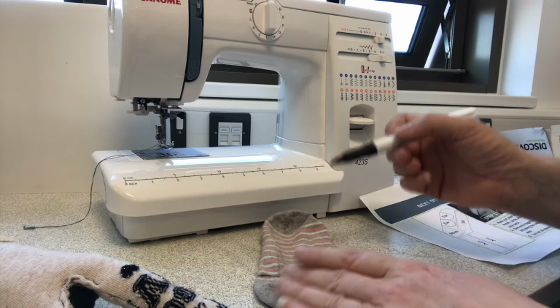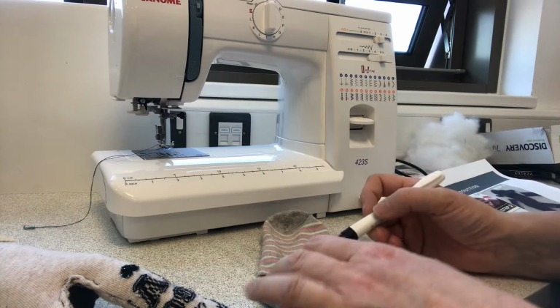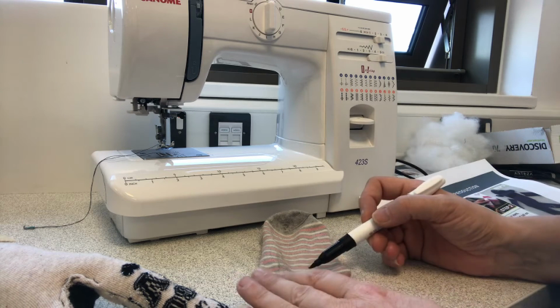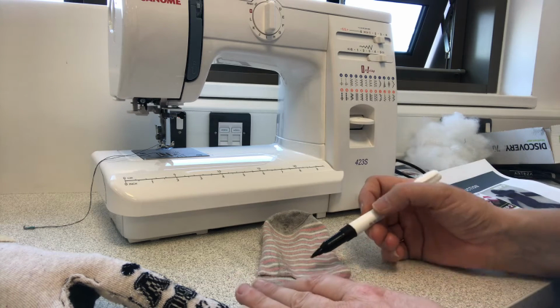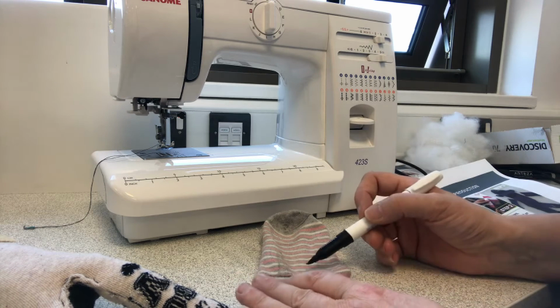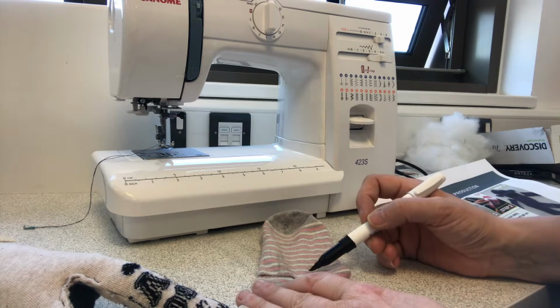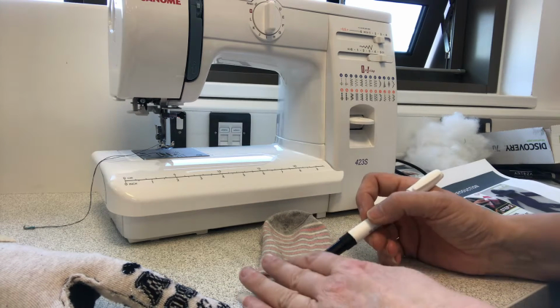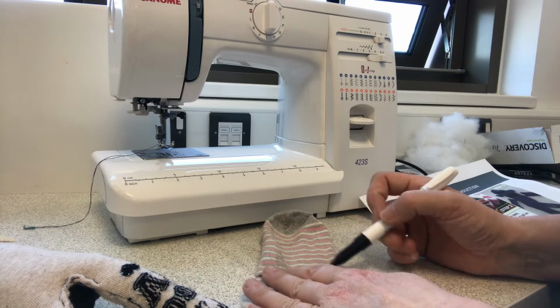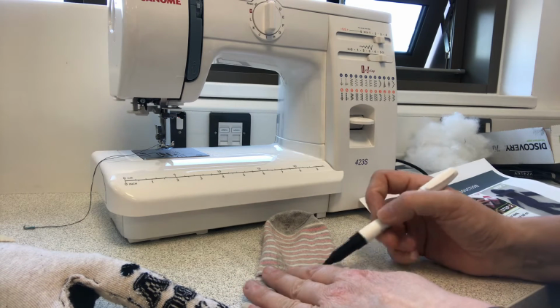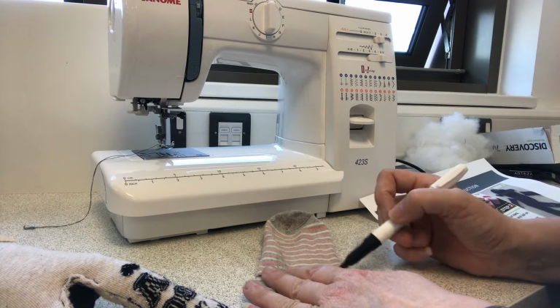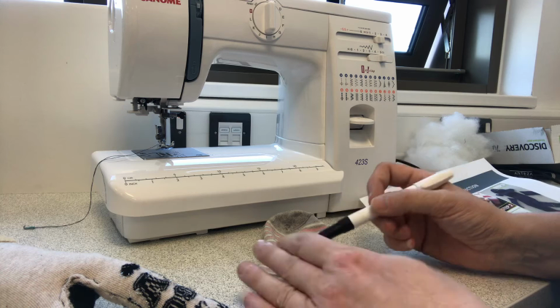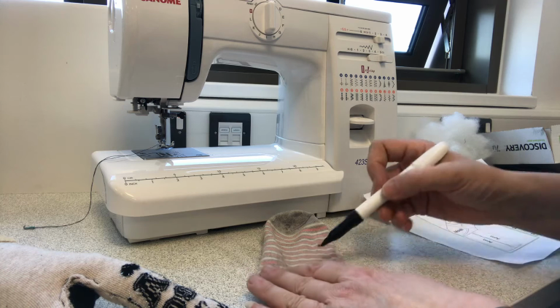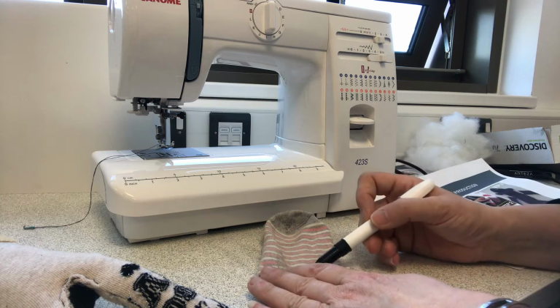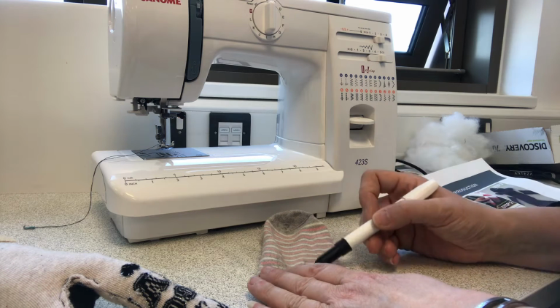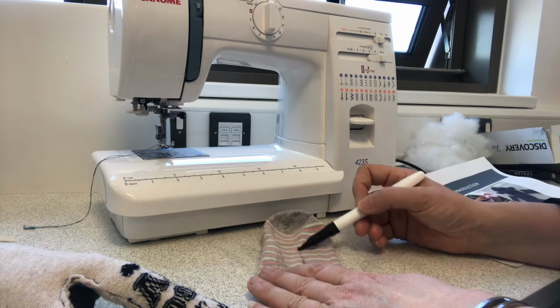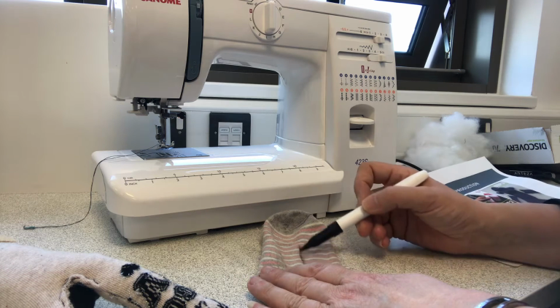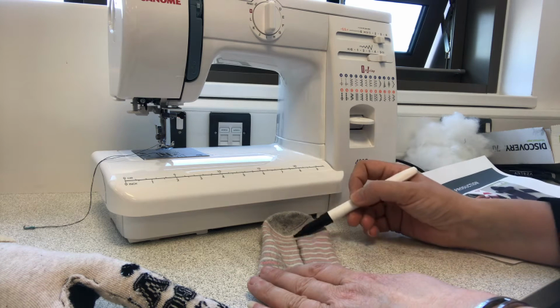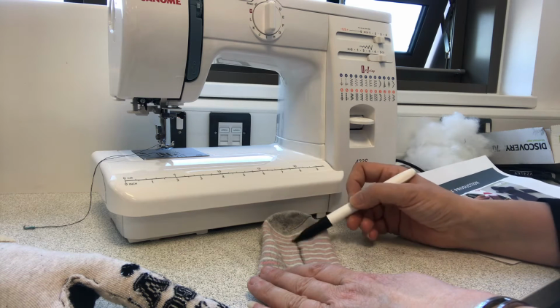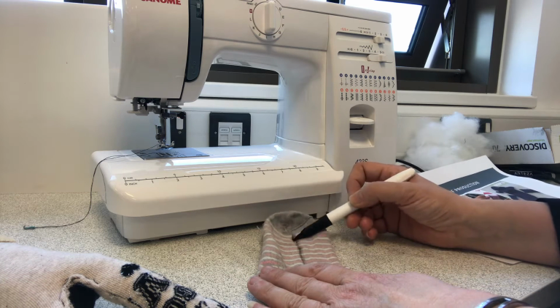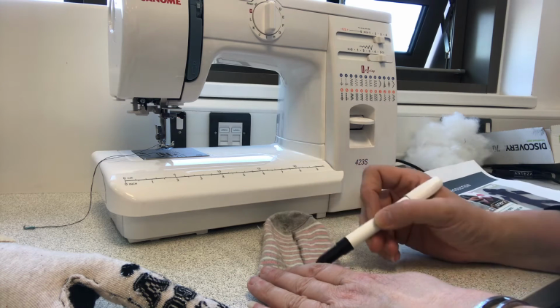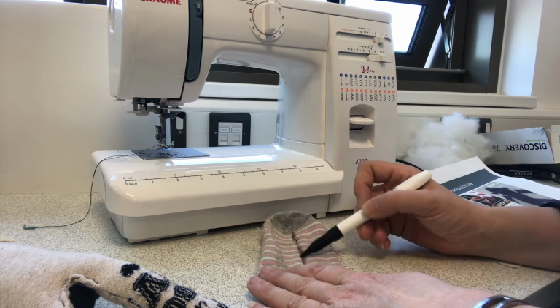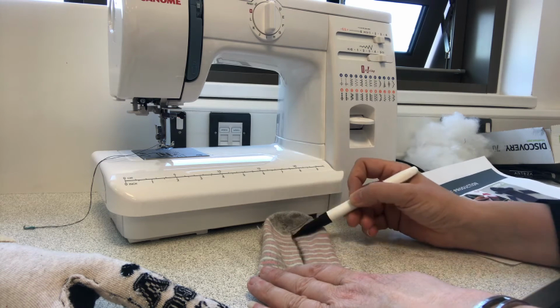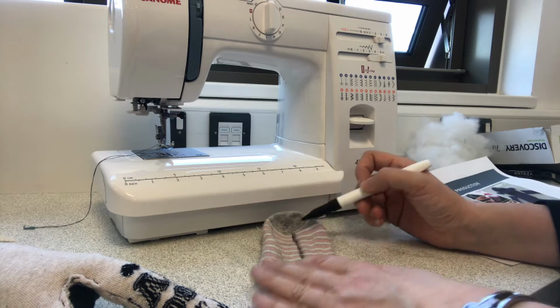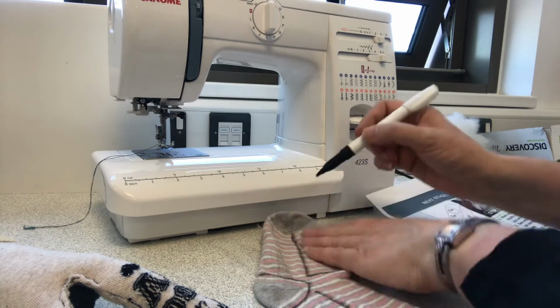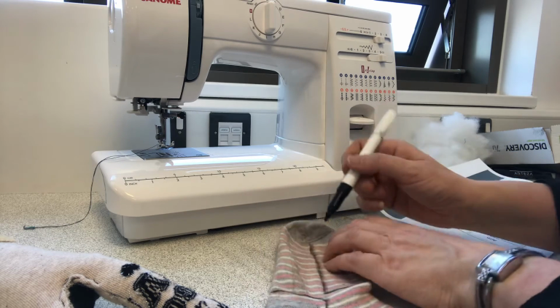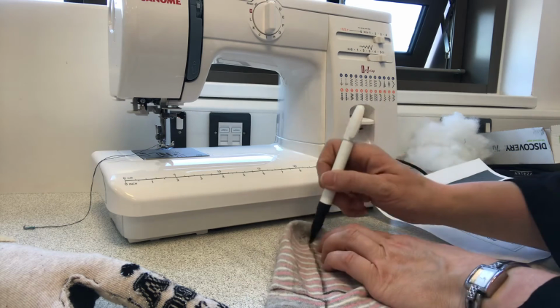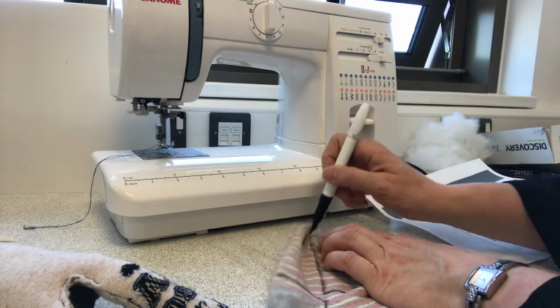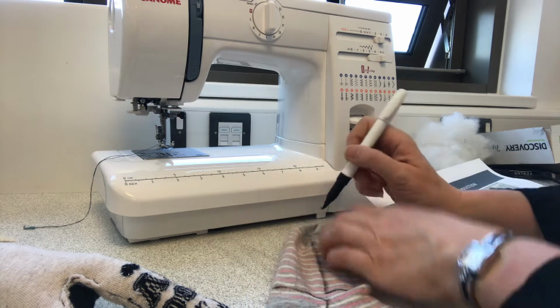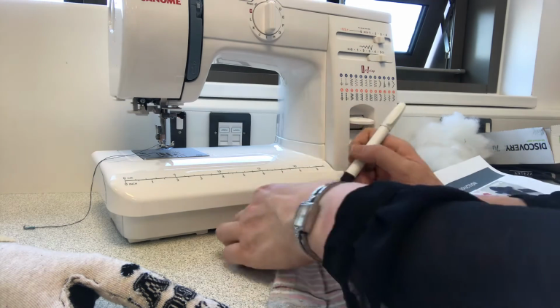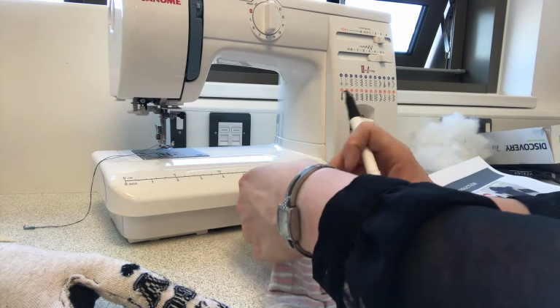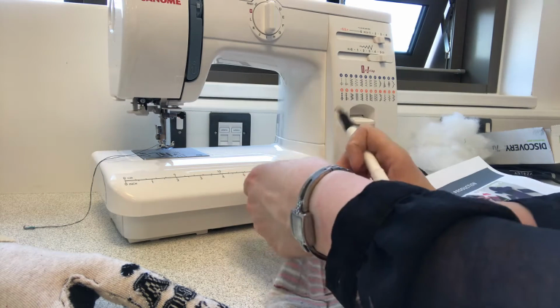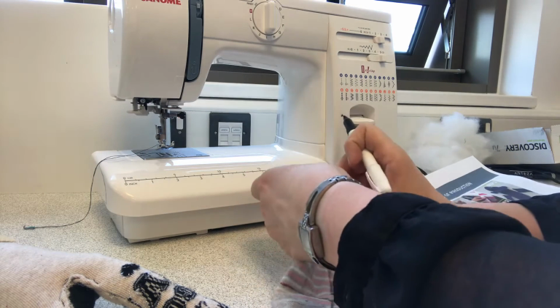Then you're going to do your tail. The cut line for your tail goes from the top of your foot and then halfway down the width, all the way down to the toe at the end. That's going to be the end of your tail.